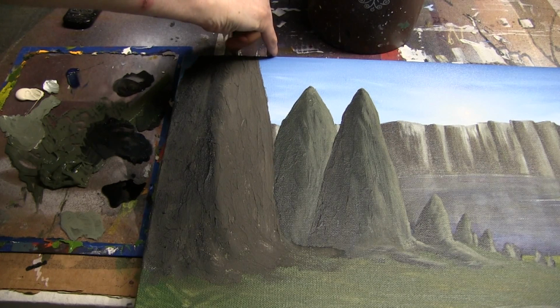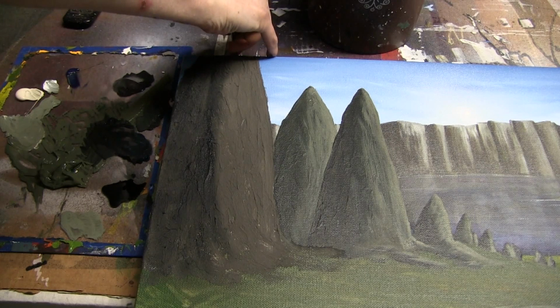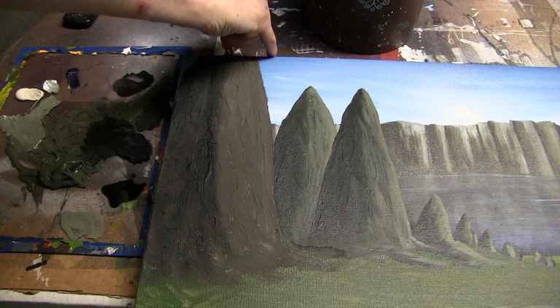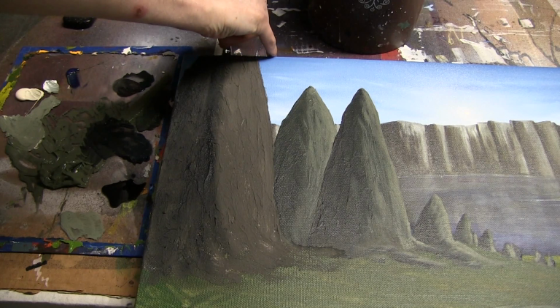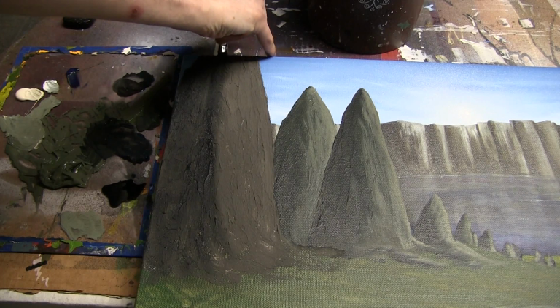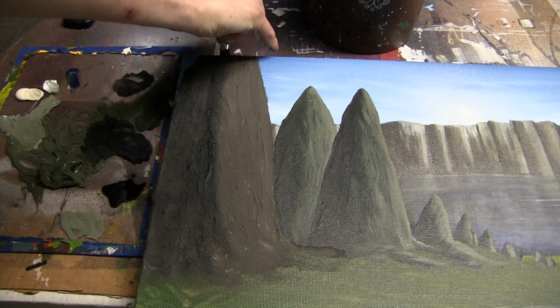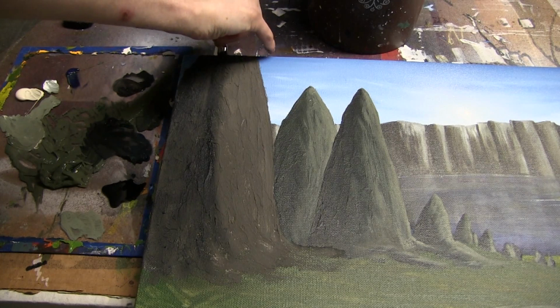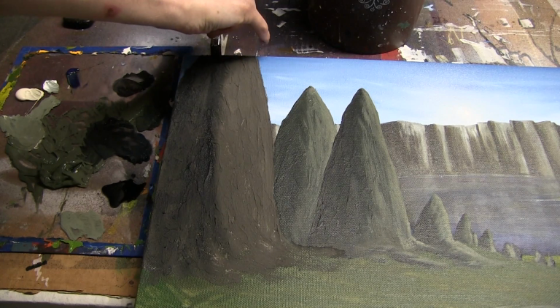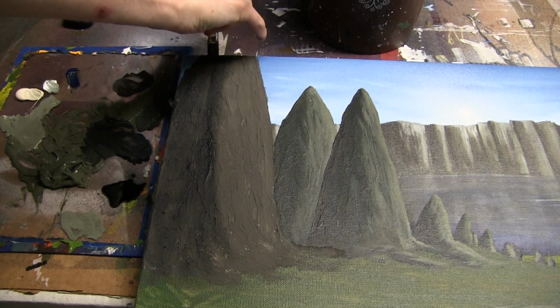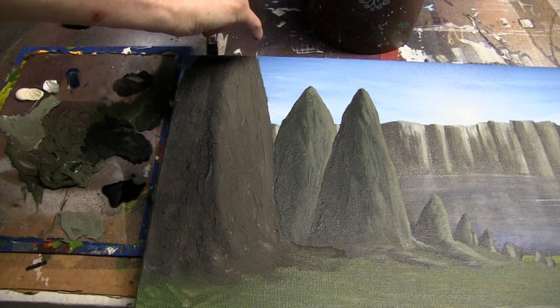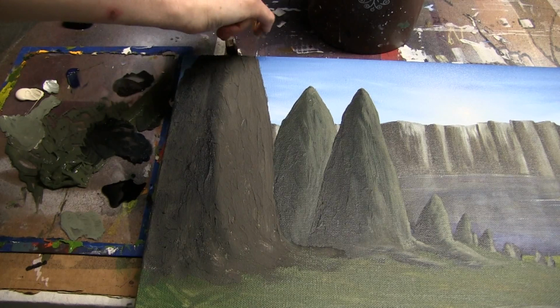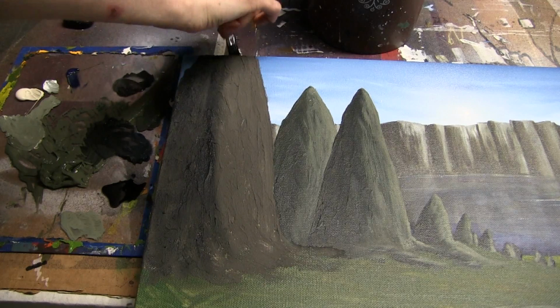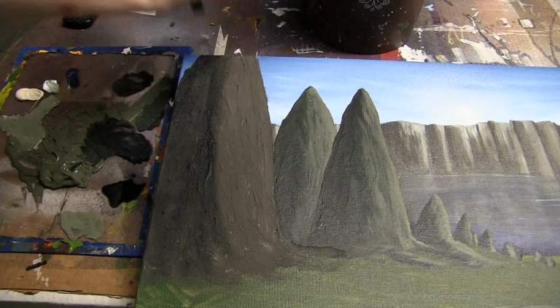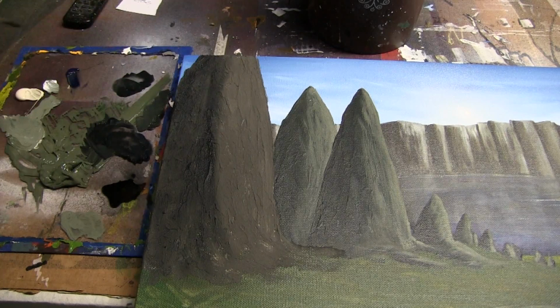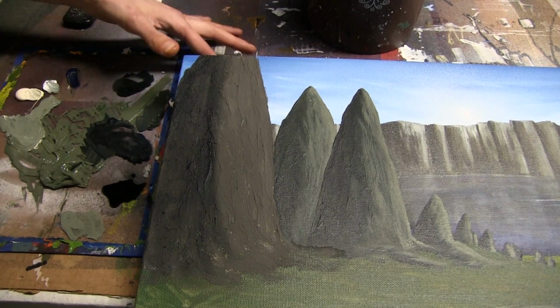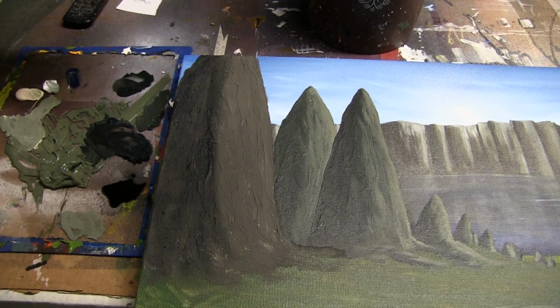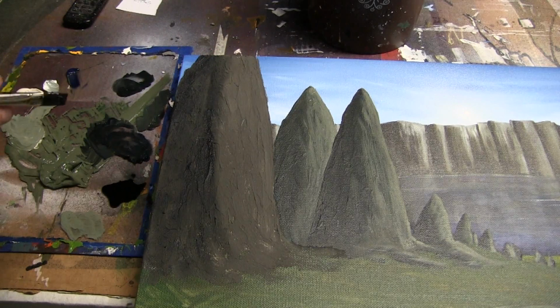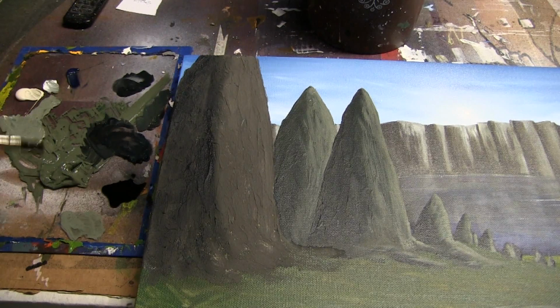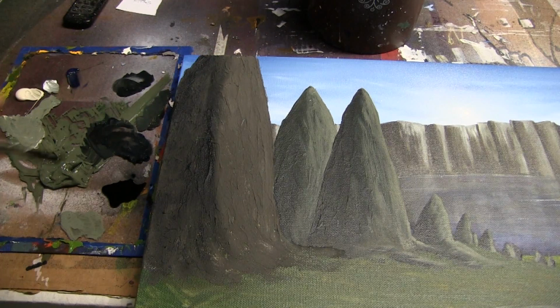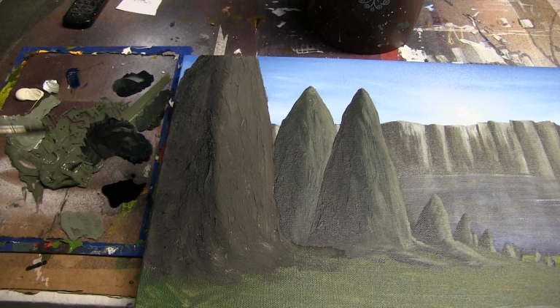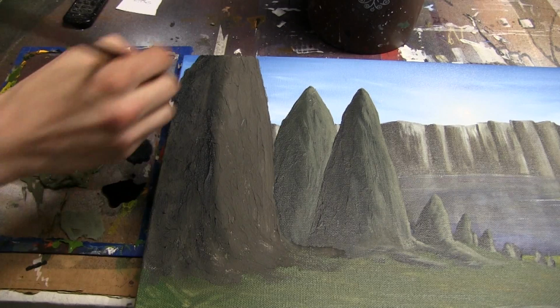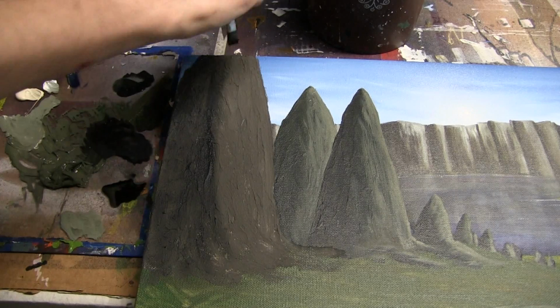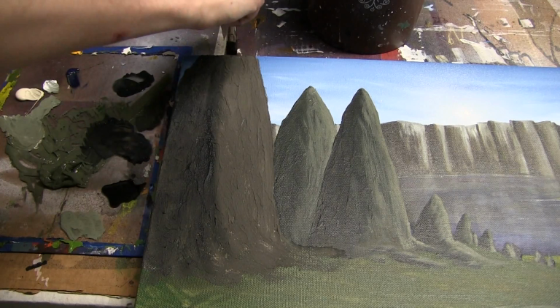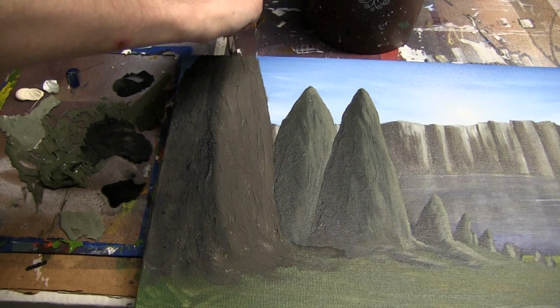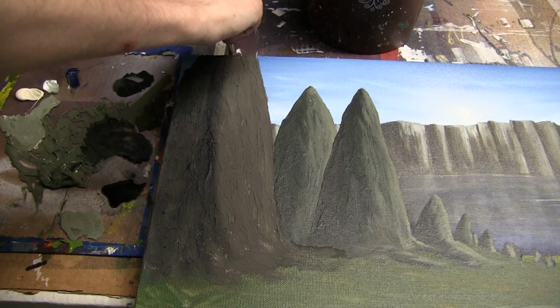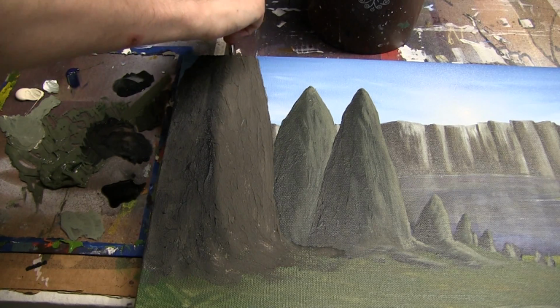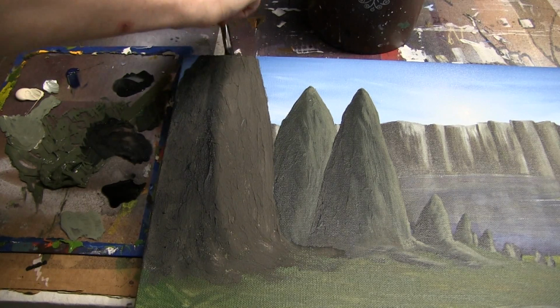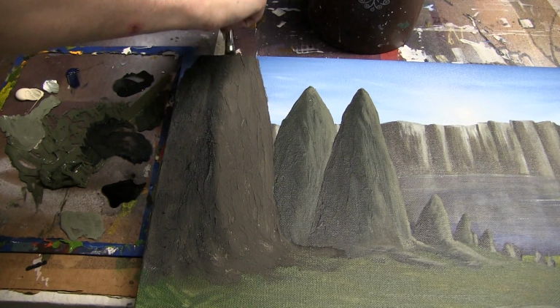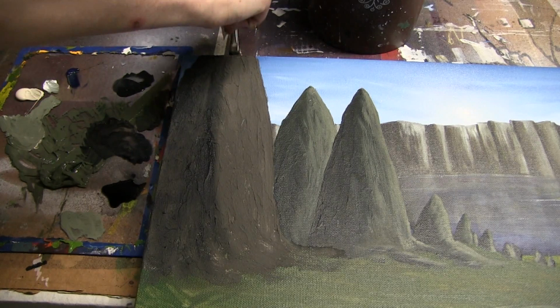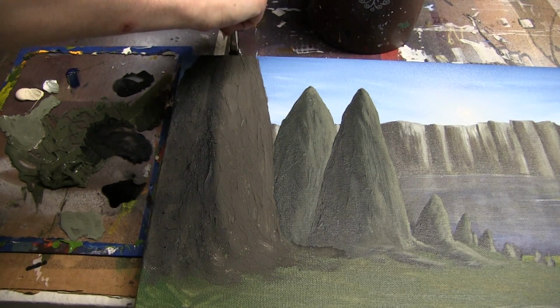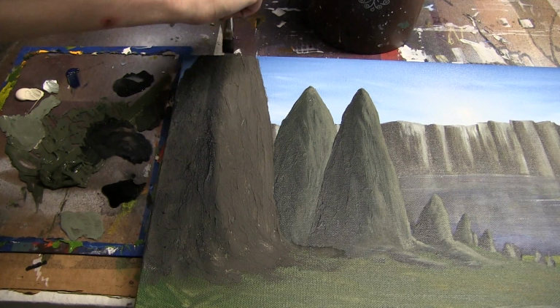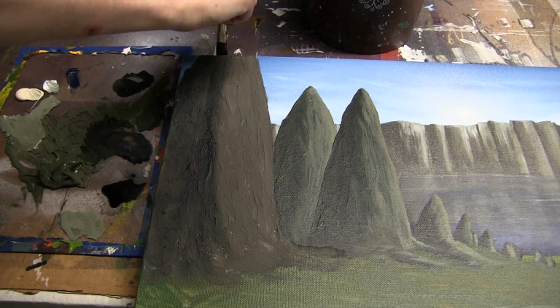And again, the reason I'm not doing a big overhead shot for this tutorial is so you guys can really see that texture. If I did the overhead version, you may not be able to see it as well. So giving you that a little bit of an angle is going to be really nice.